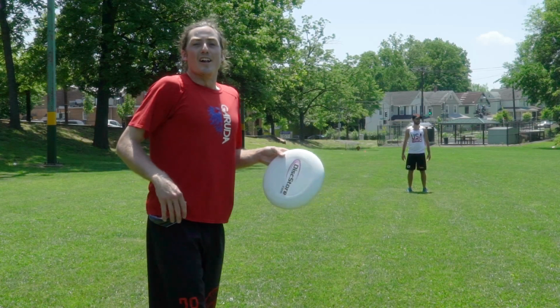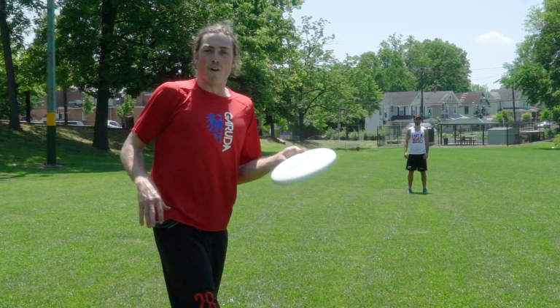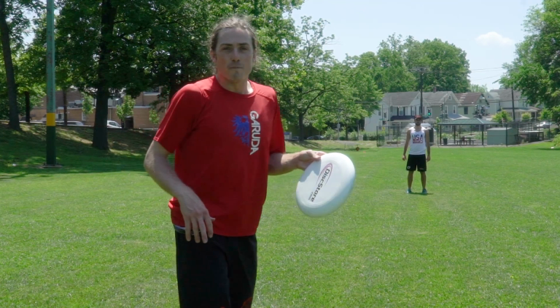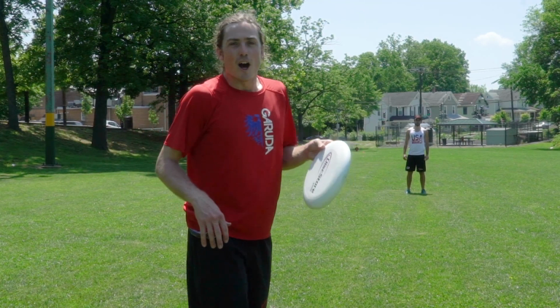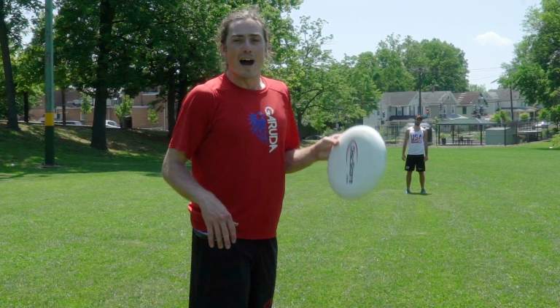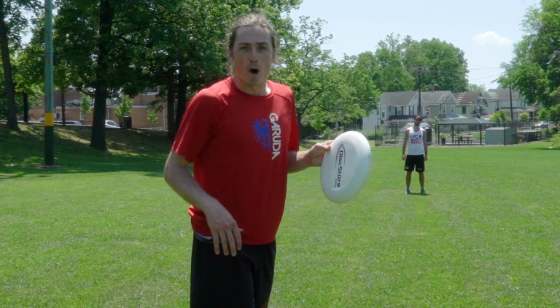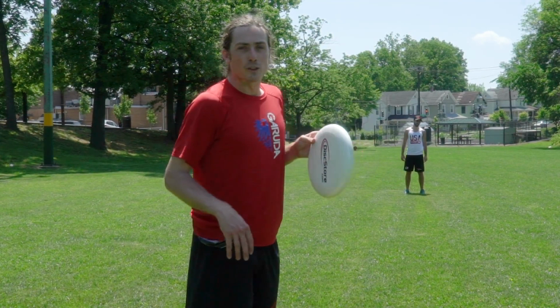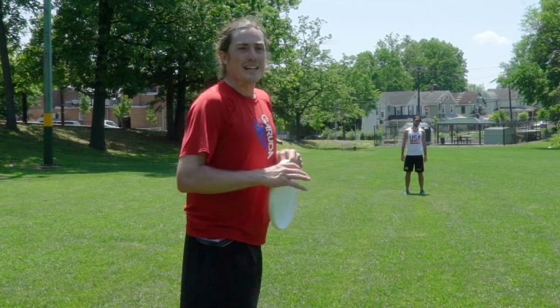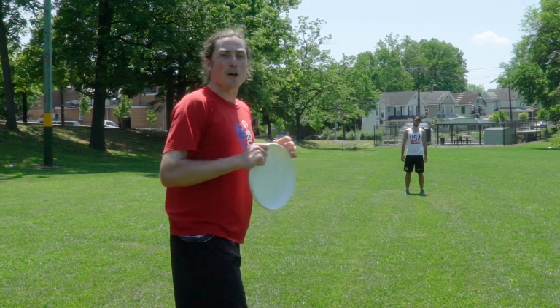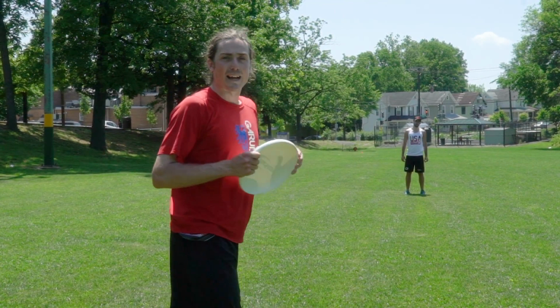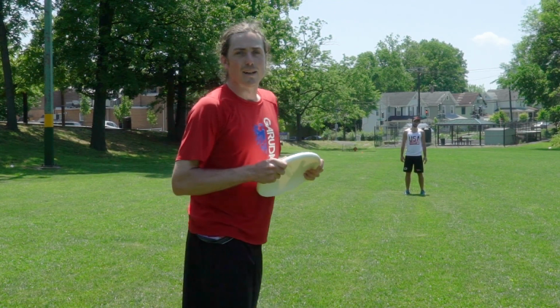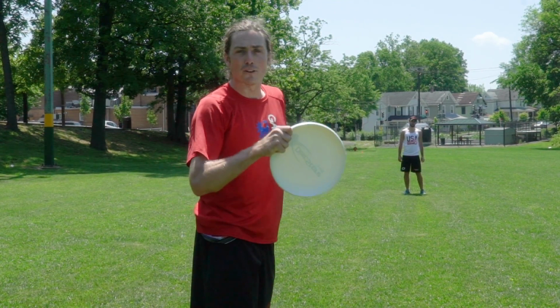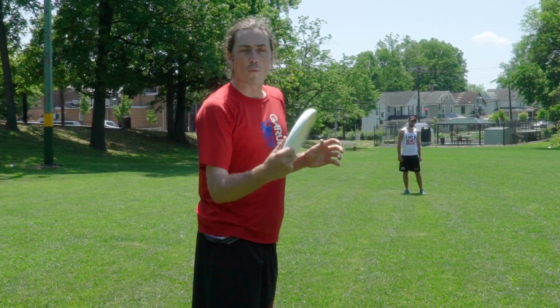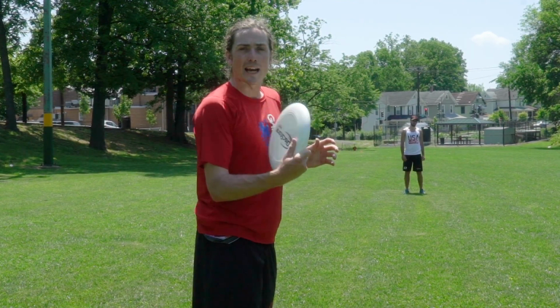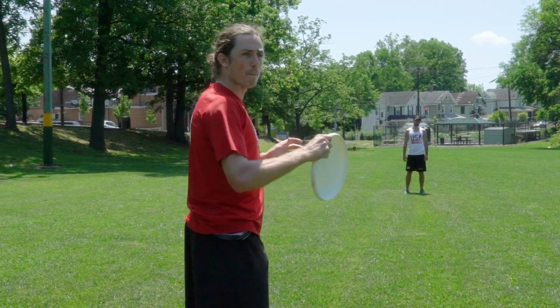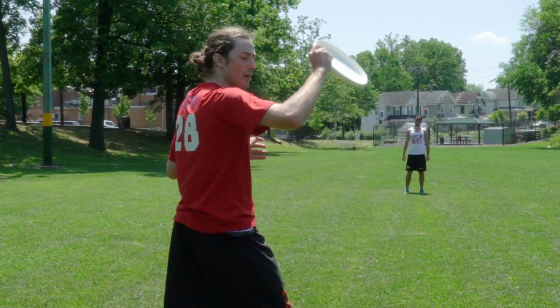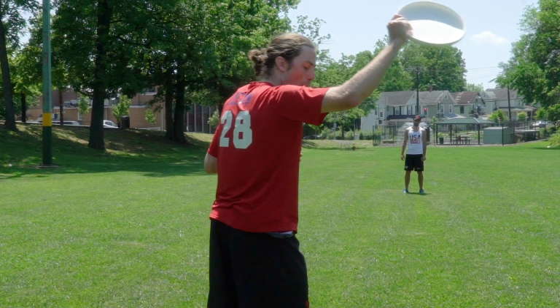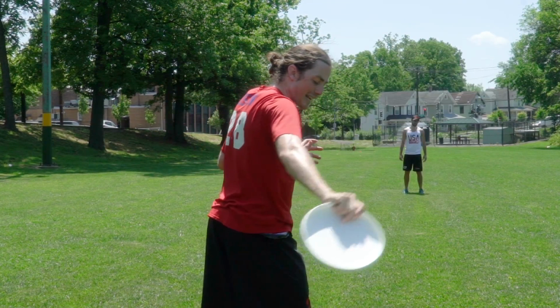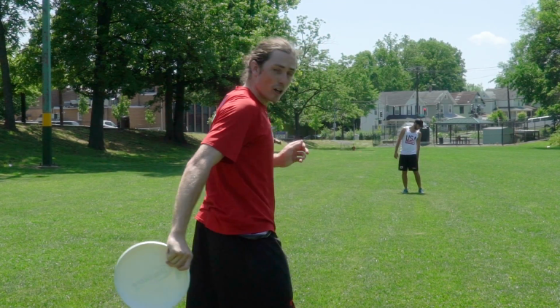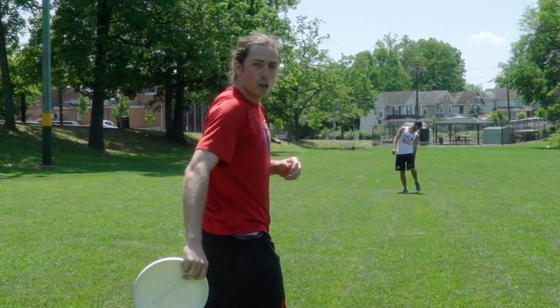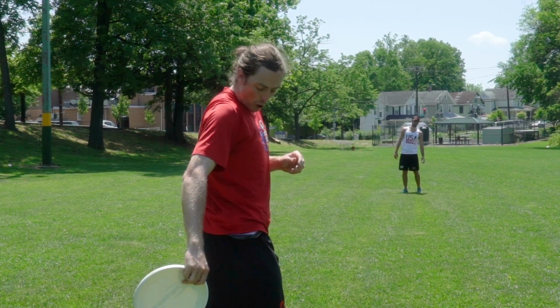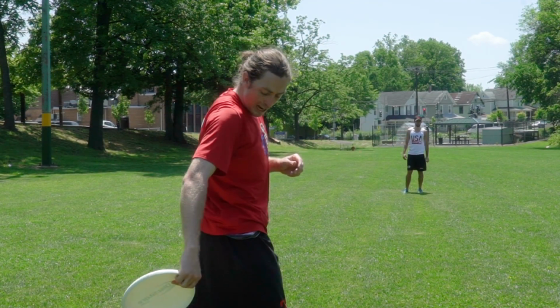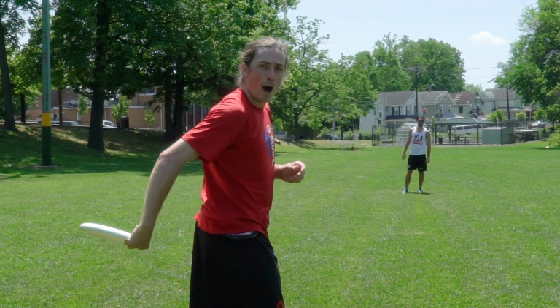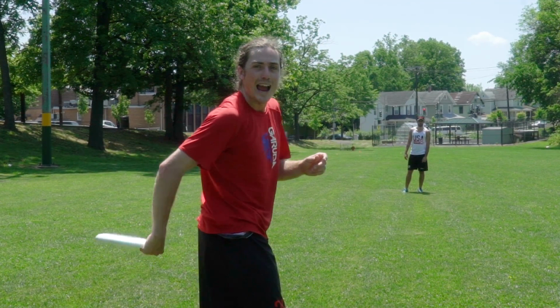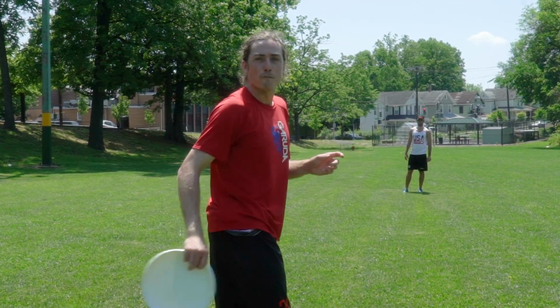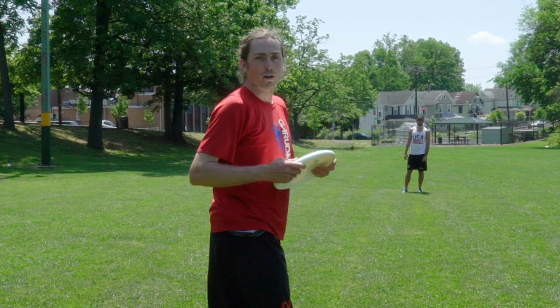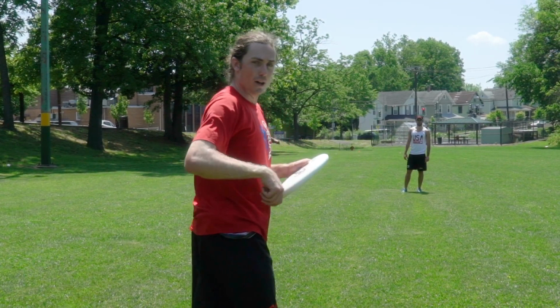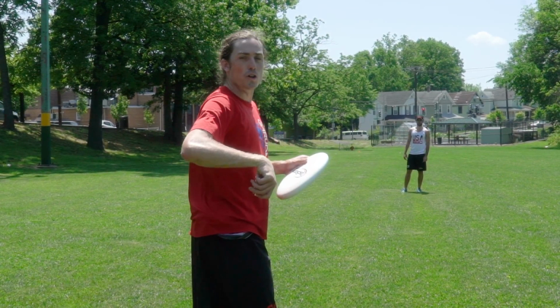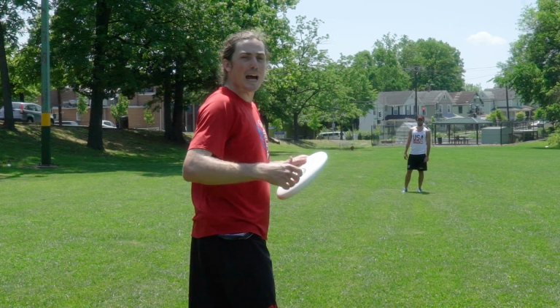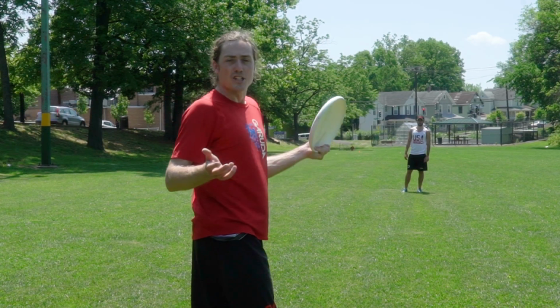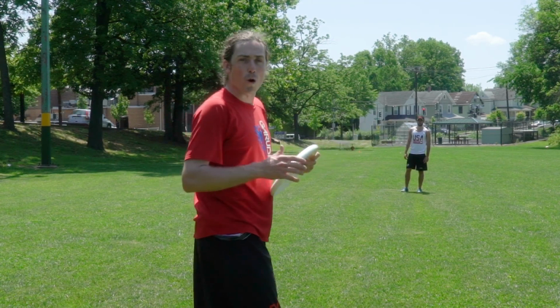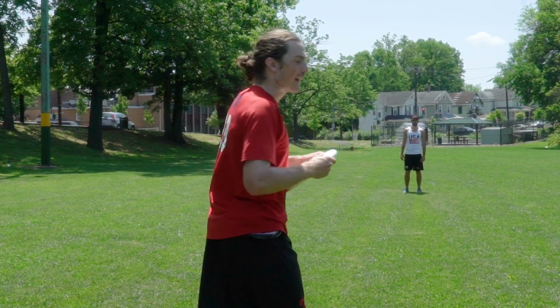The other functional behind the back ultimate throw is the around backhand. It's held like a normal backhand grip, but when you get here you're going to start rotating up and forward. The wrist snap is just your normal backhand.